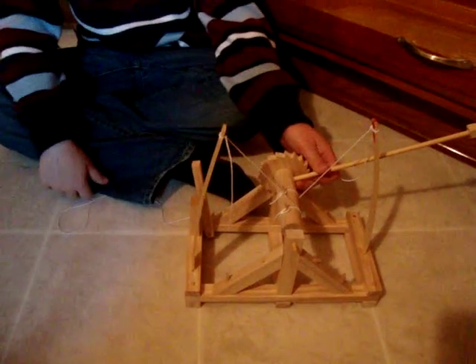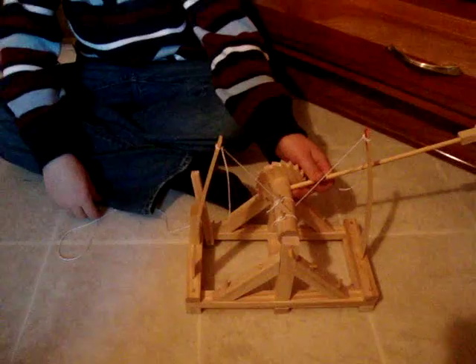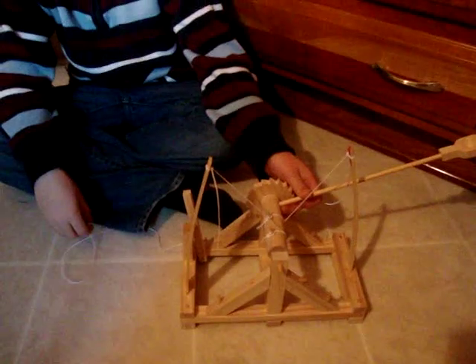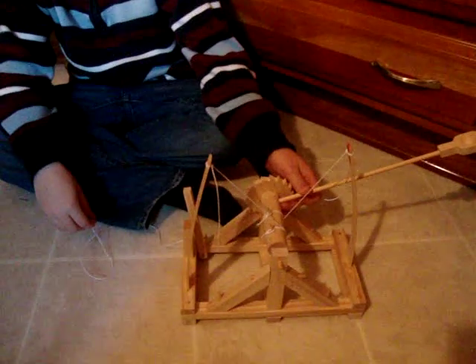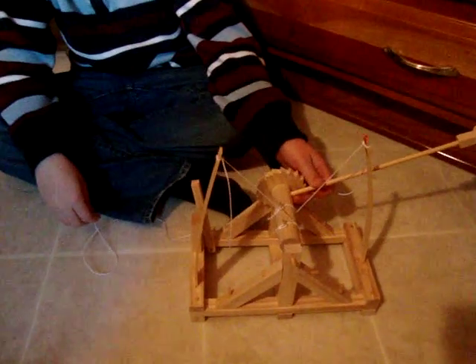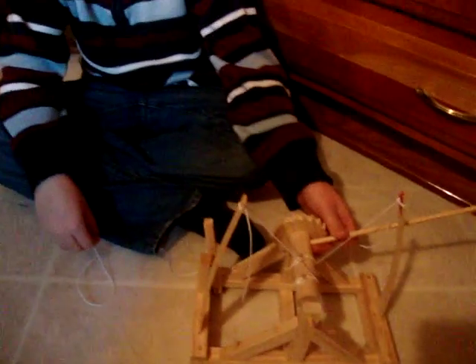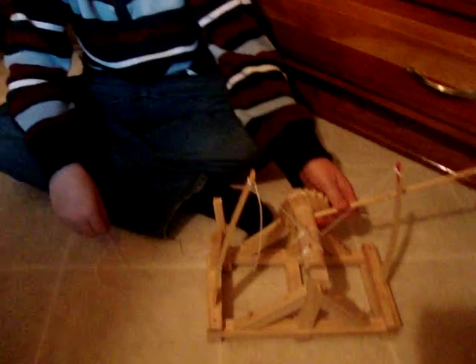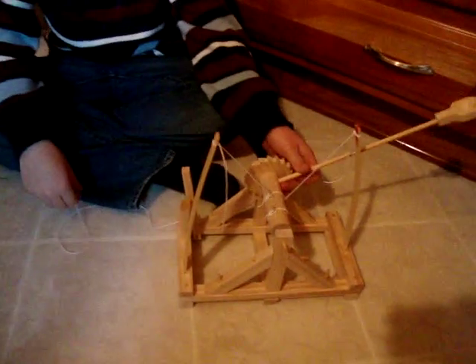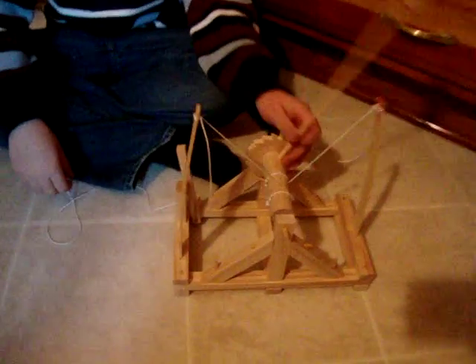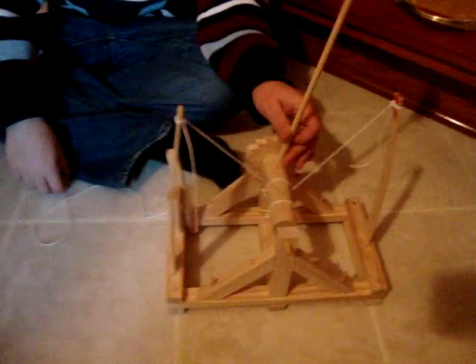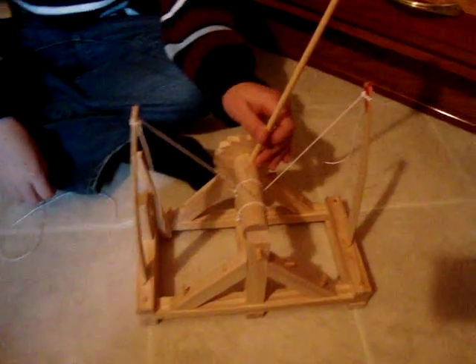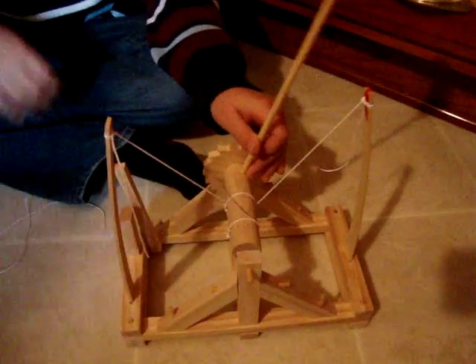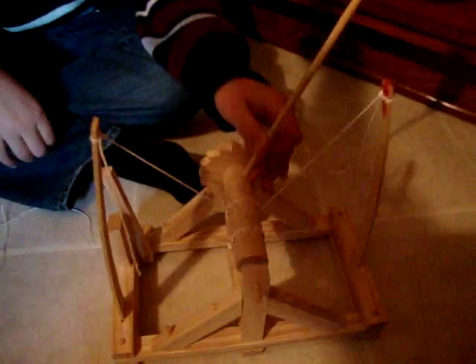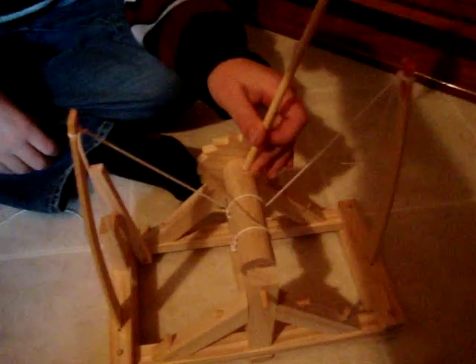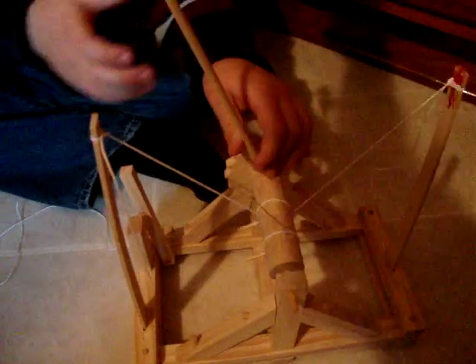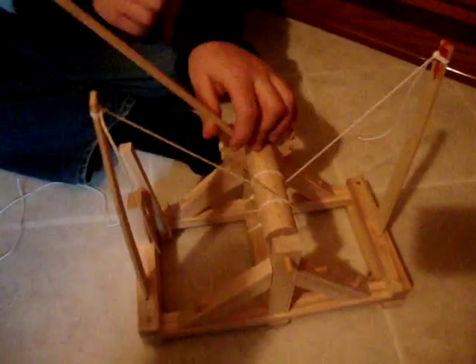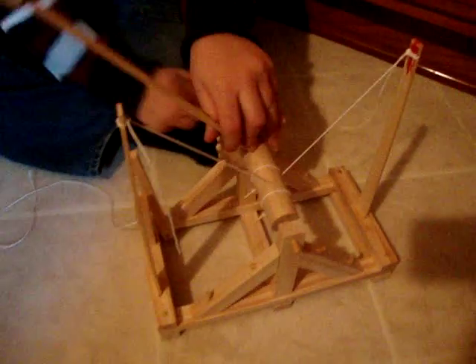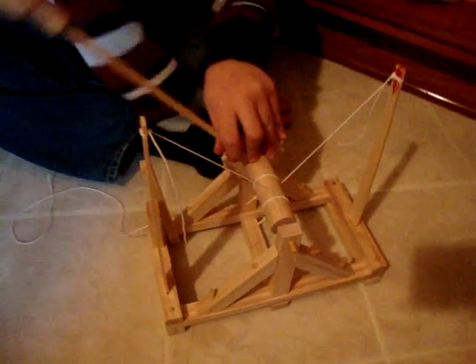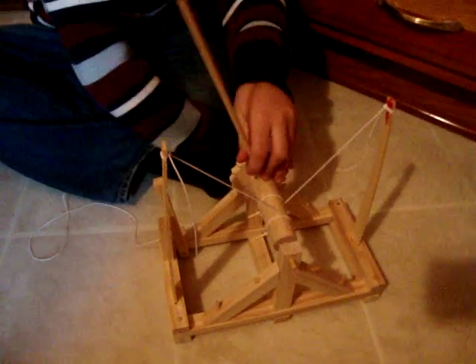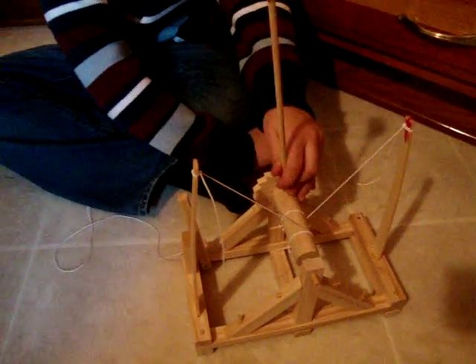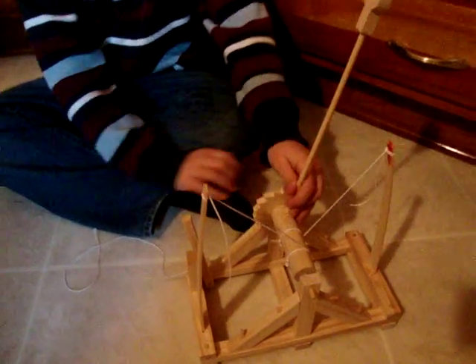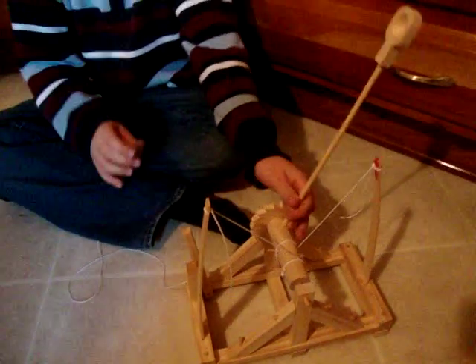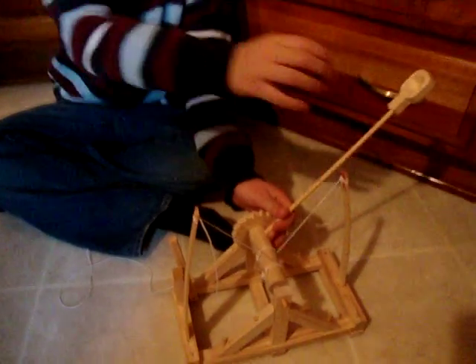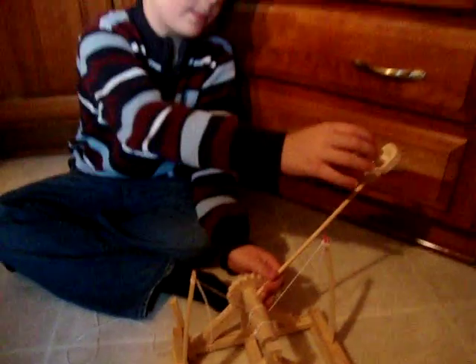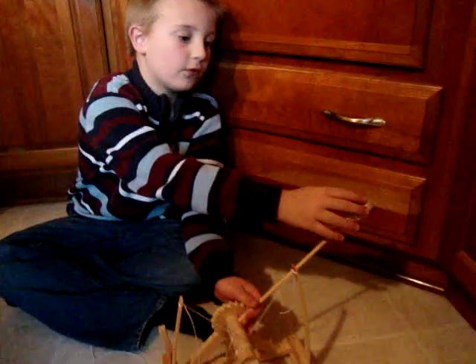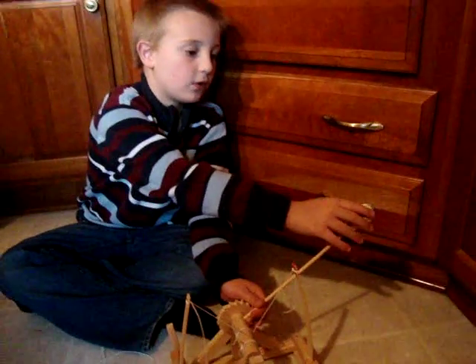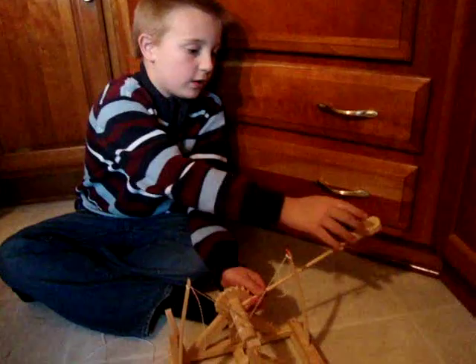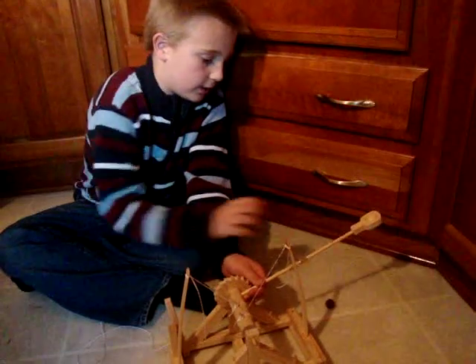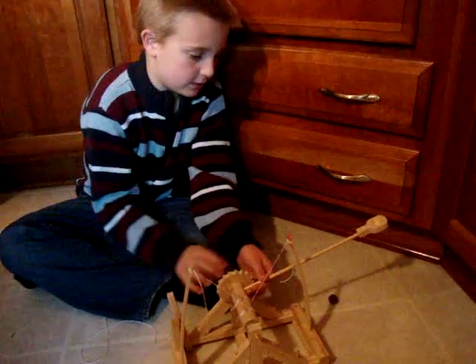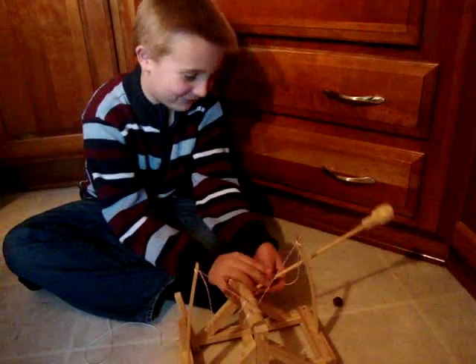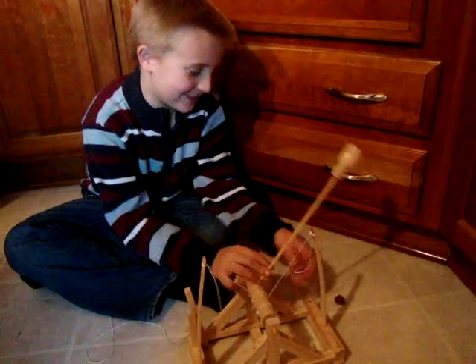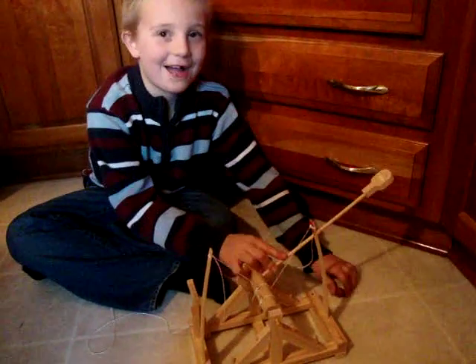Show us how it goes. Can you go get the clay? We have more clay right there. Wait, we have more clay. You can do like three balls and — splat.